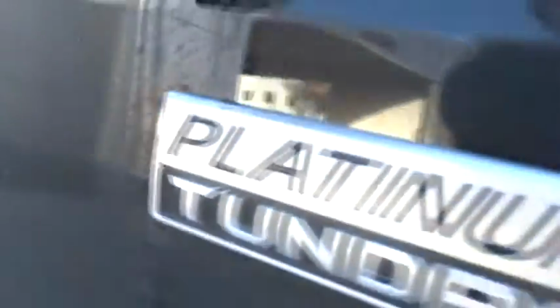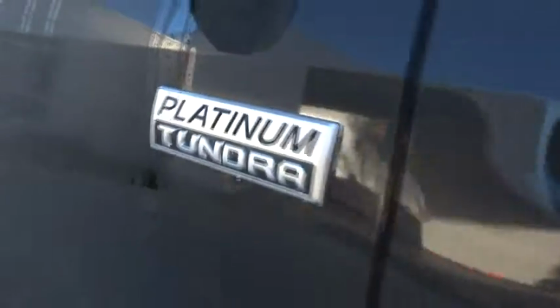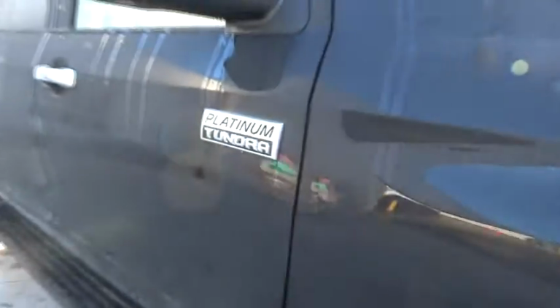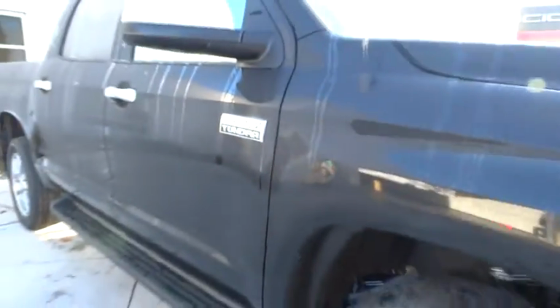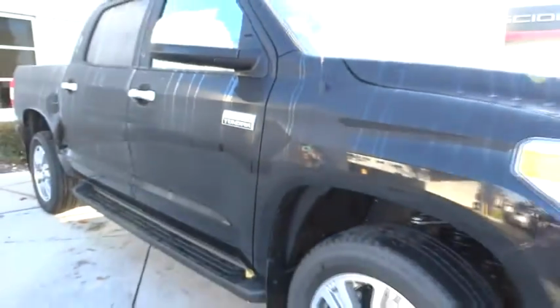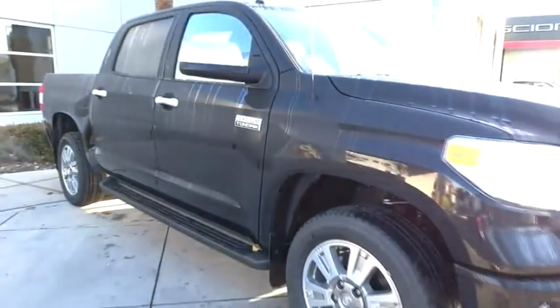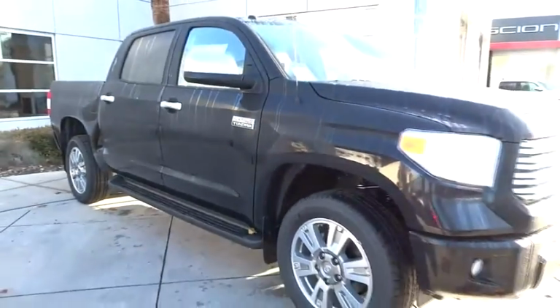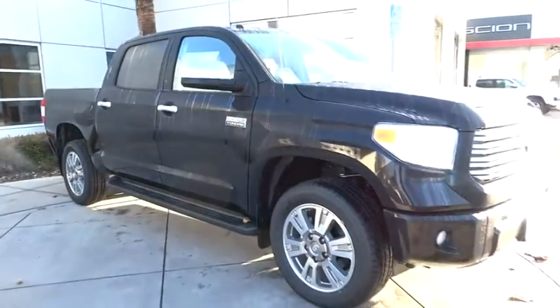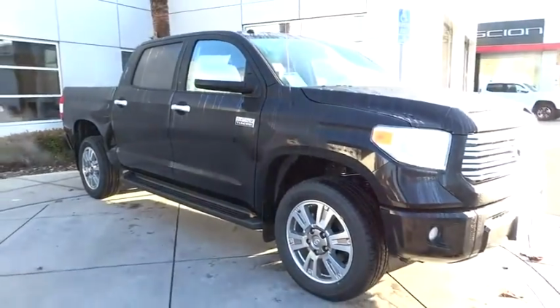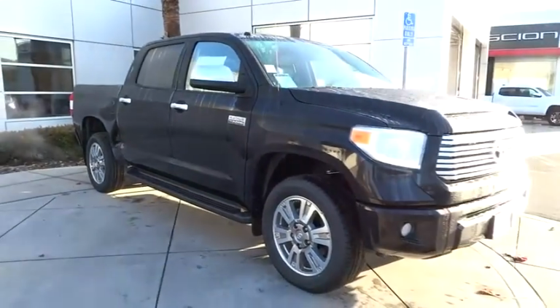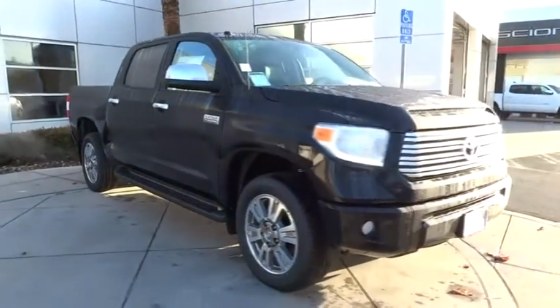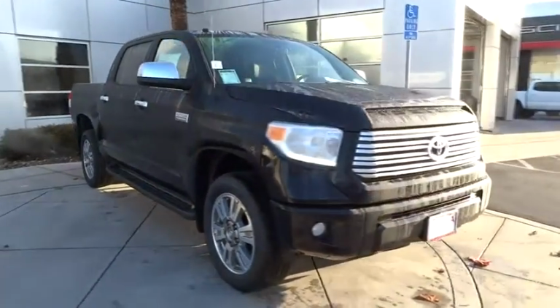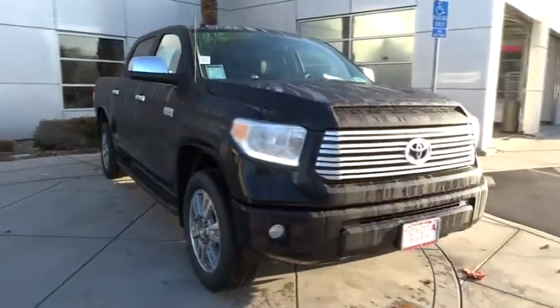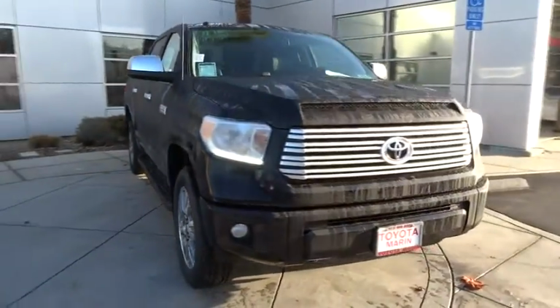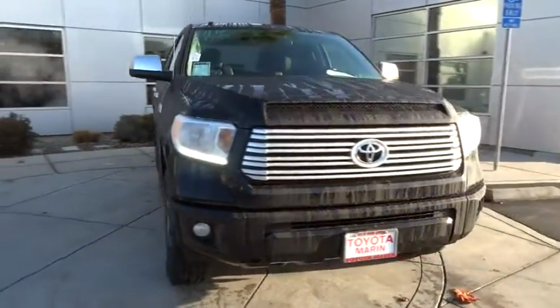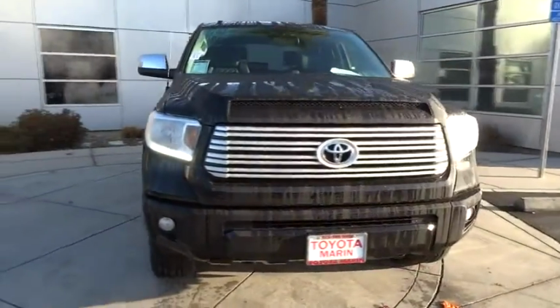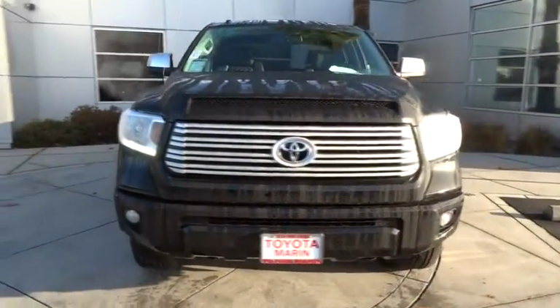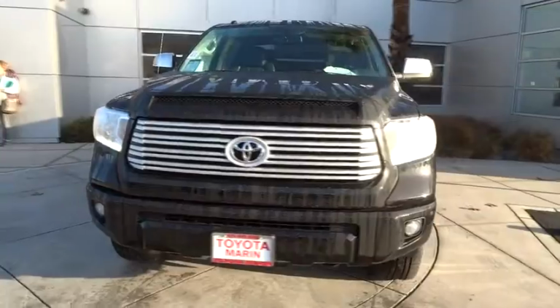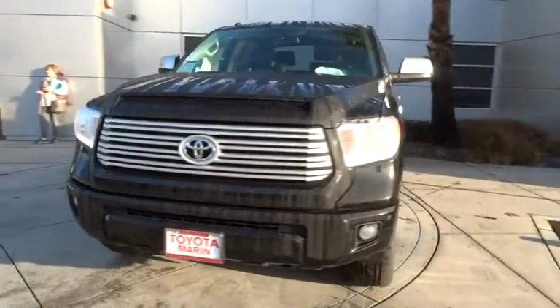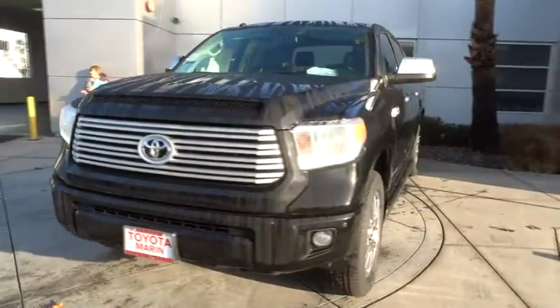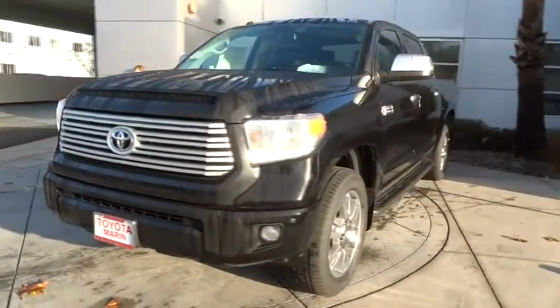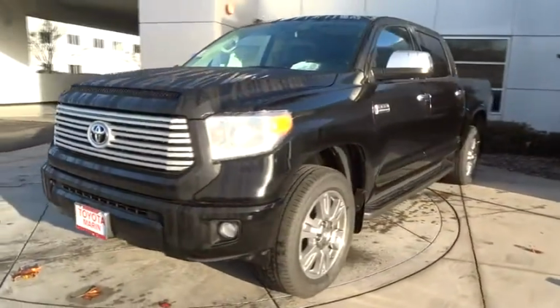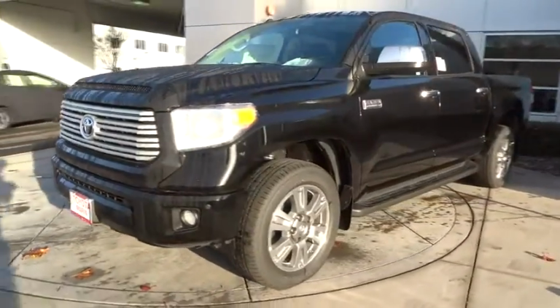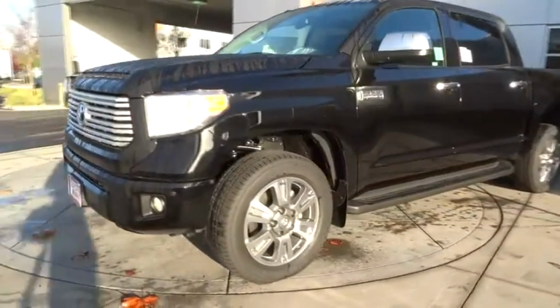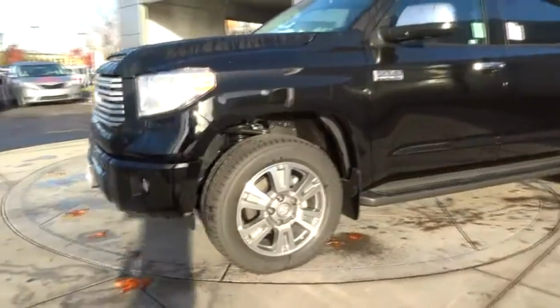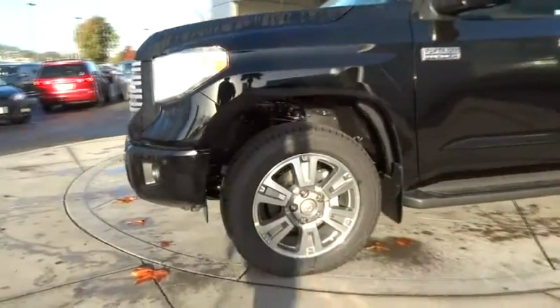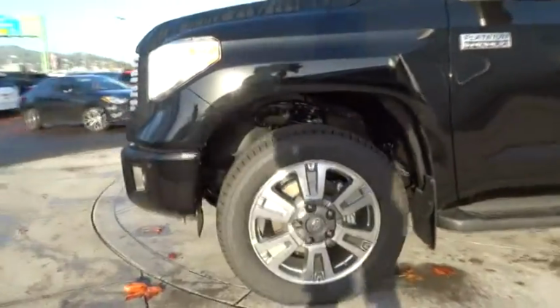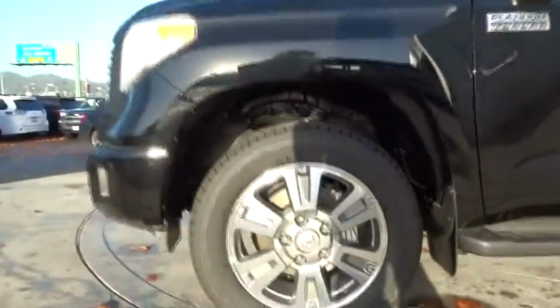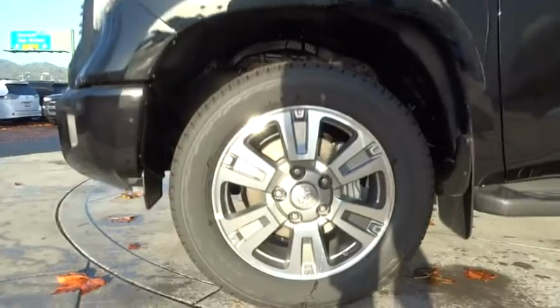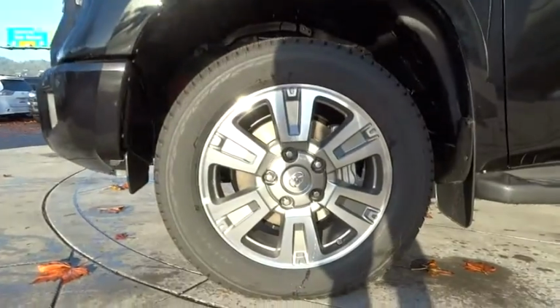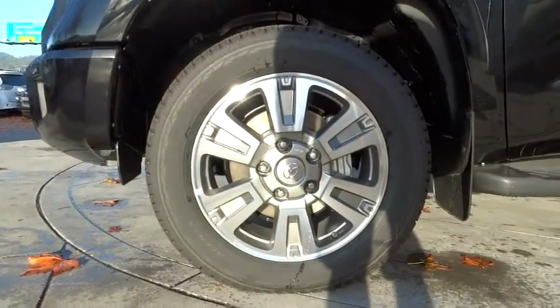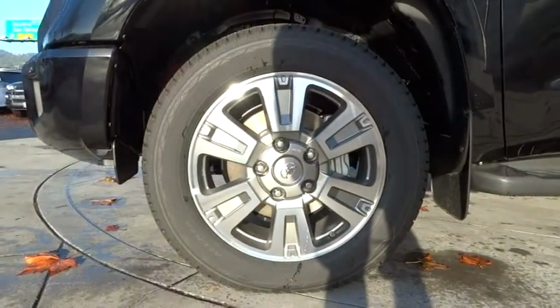The Tundra is the perfect mix of power and efficiency. Here are some of this vehicle's great options: stability control, traction control, anti-lock braking system, power passenger seat, navigation system, steering wheel audio controls, and keyless entry.